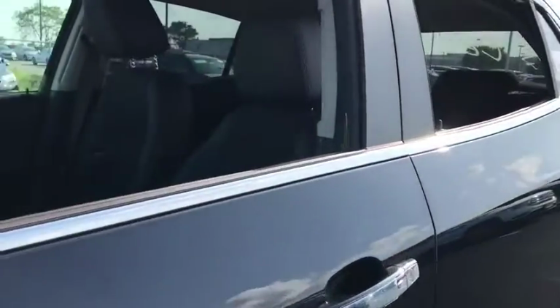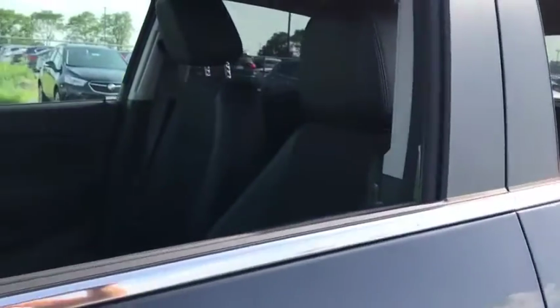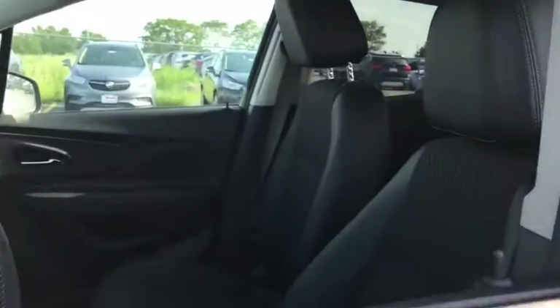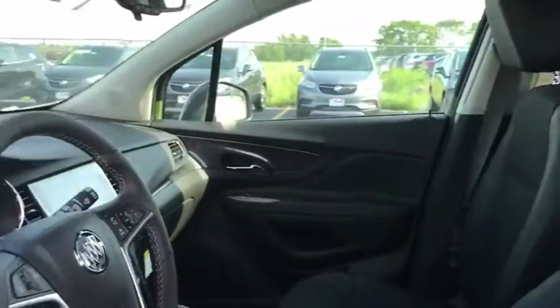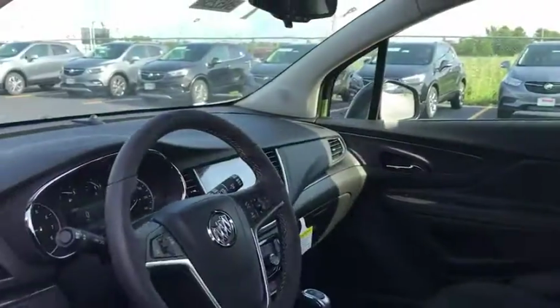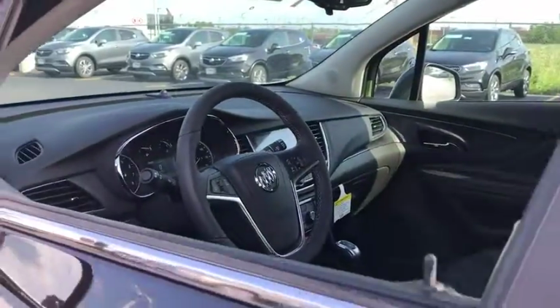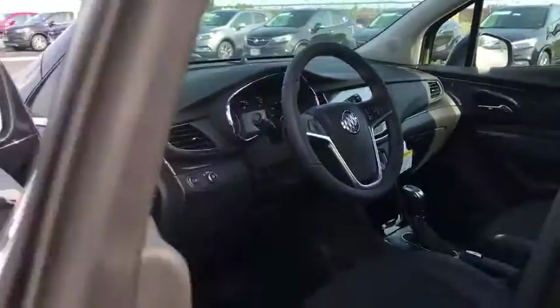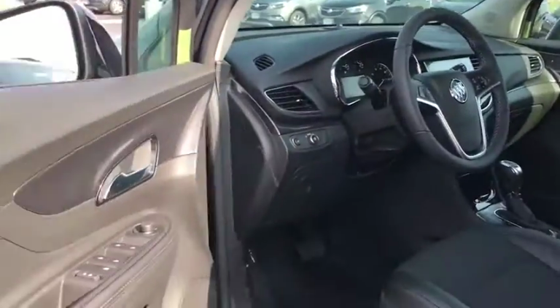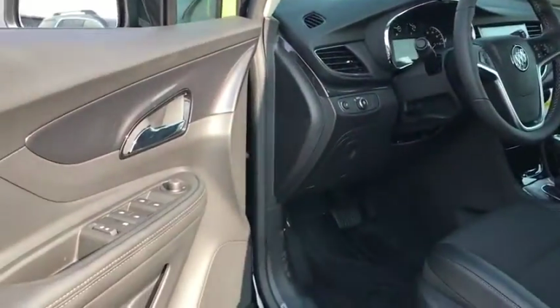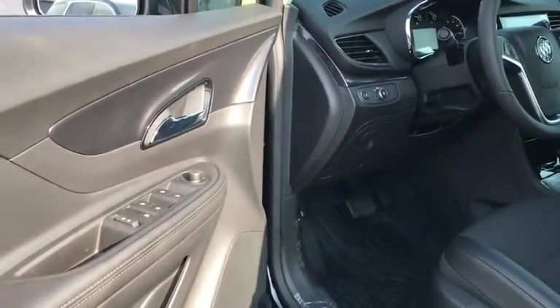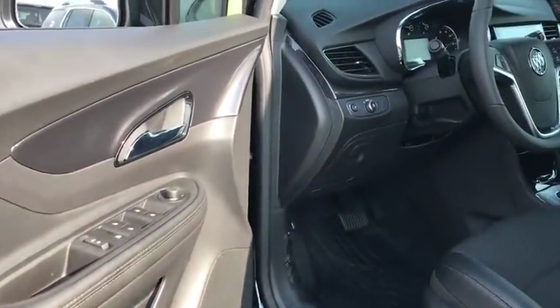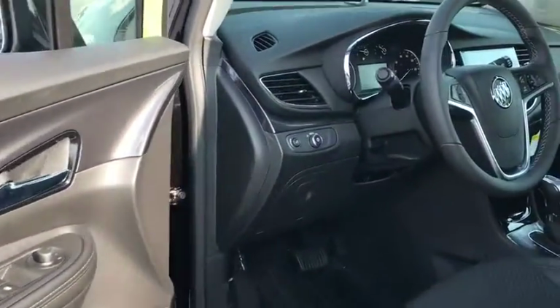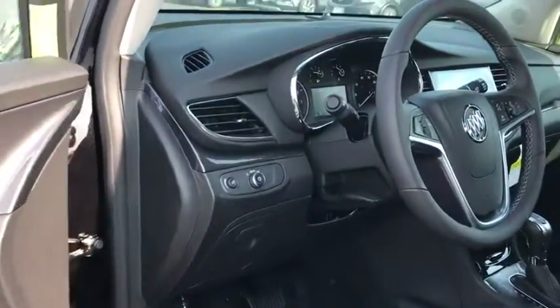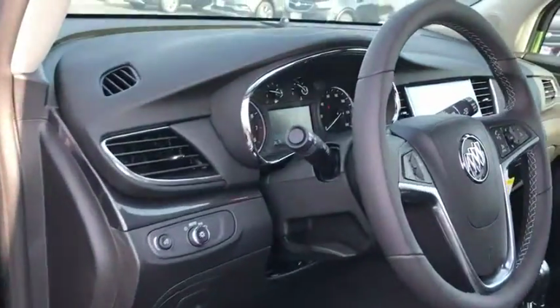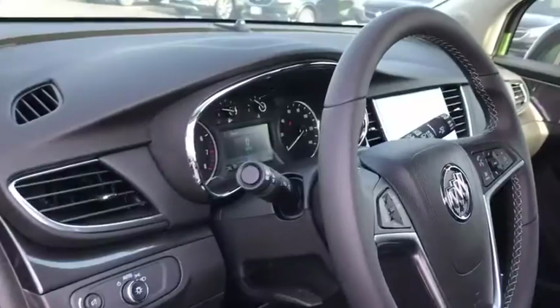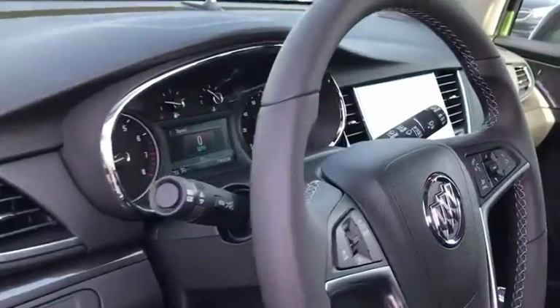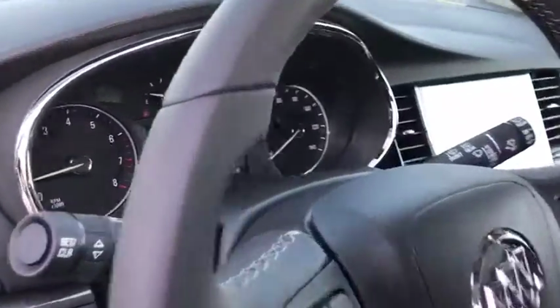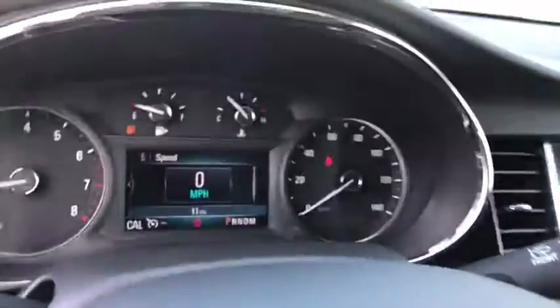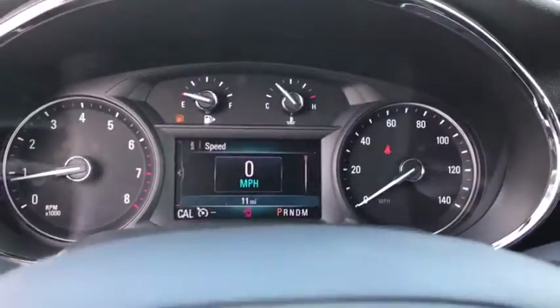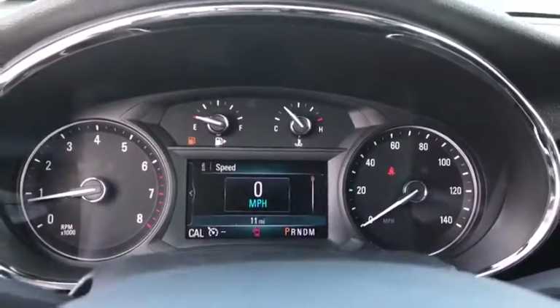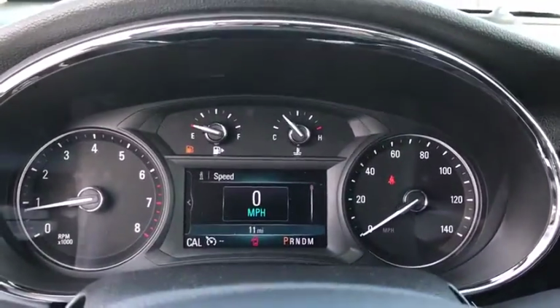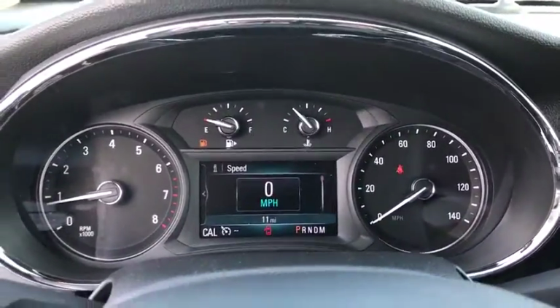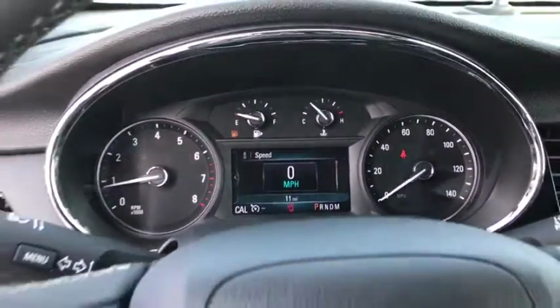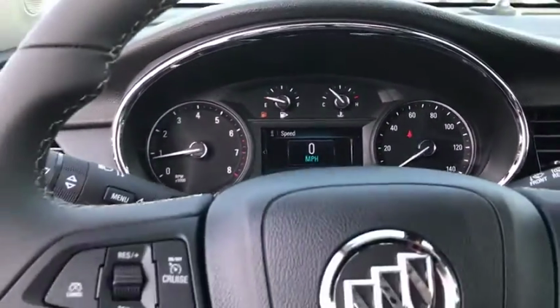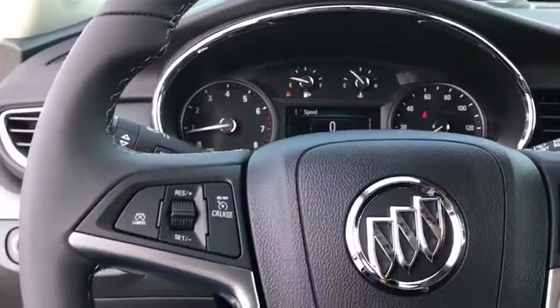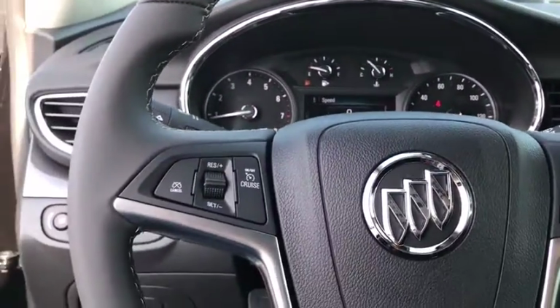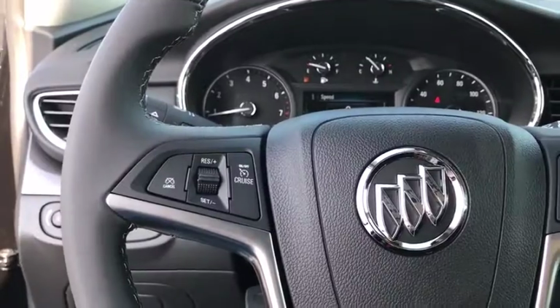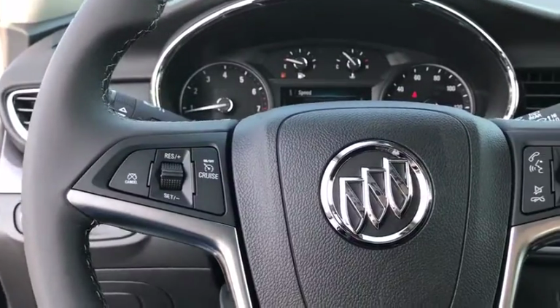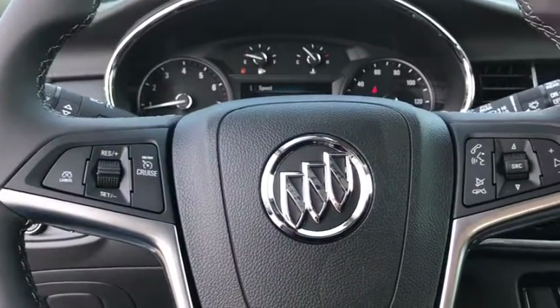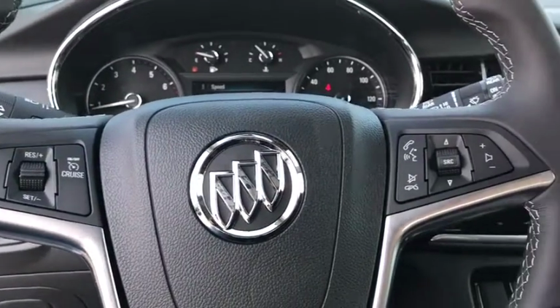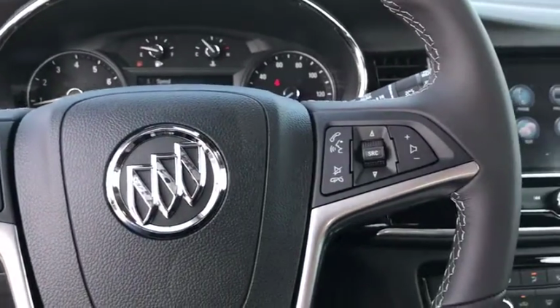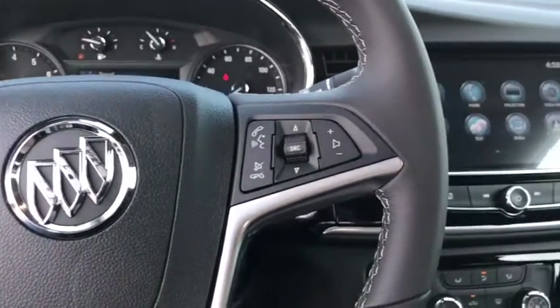Standard features that would make any car owner smile. Here are some of this vehicle's great options: backup camera, remote engine start, steering wheel audio controls, keyless entry, anti-lock braking system, traction control, stability control.